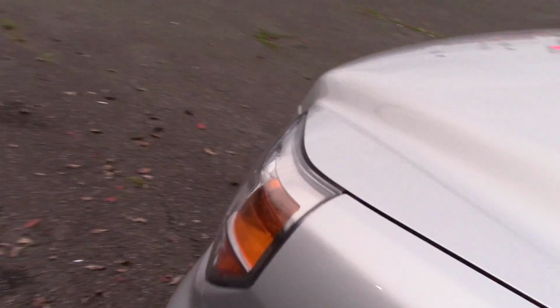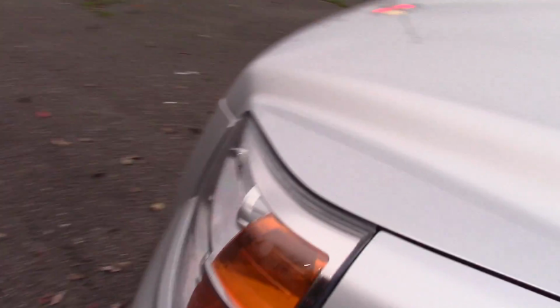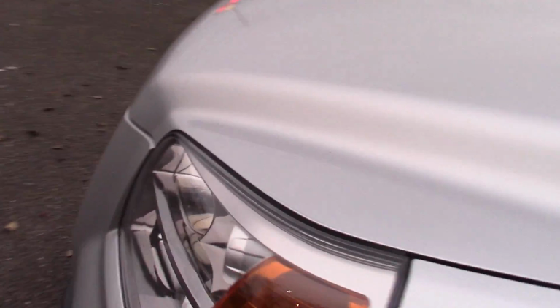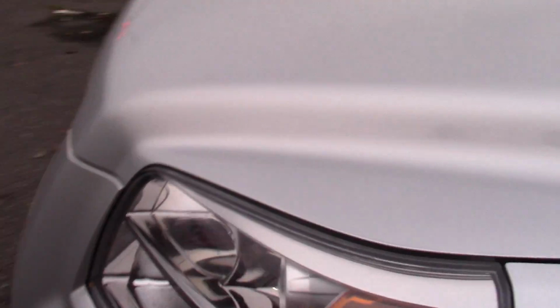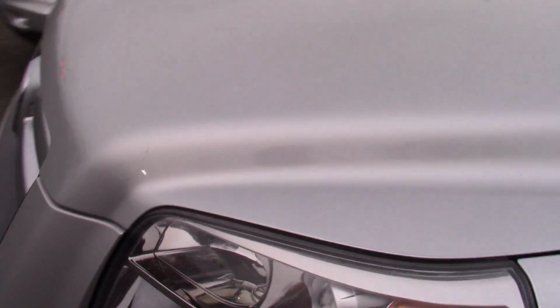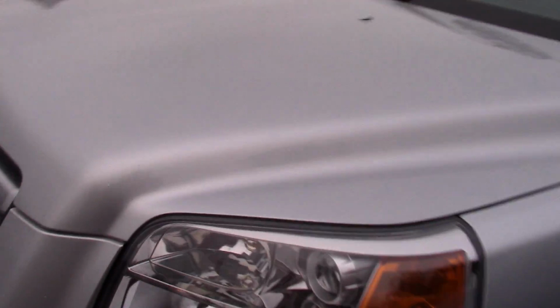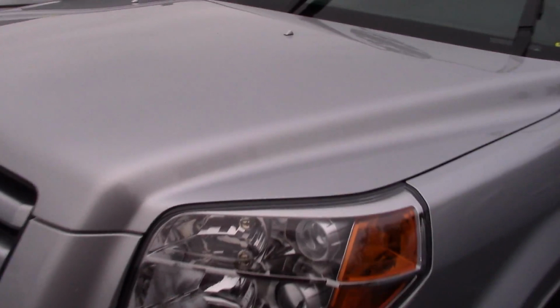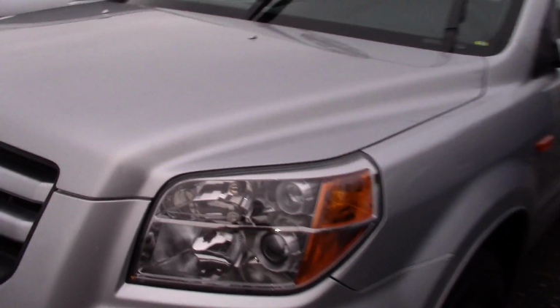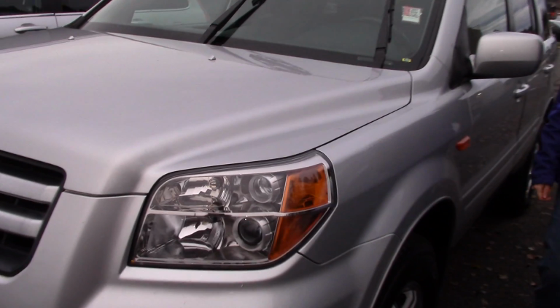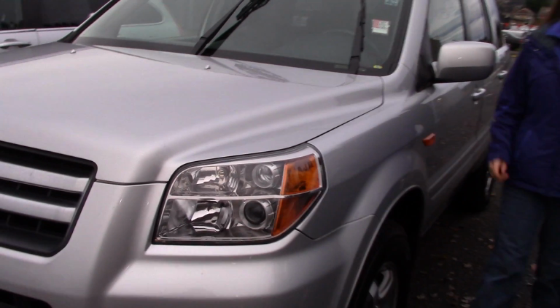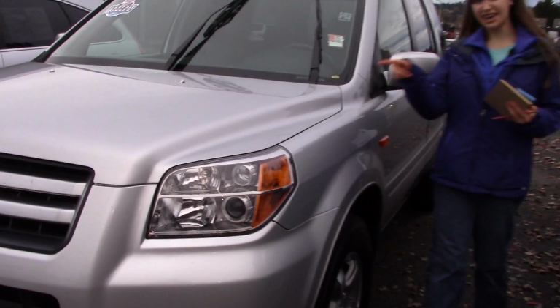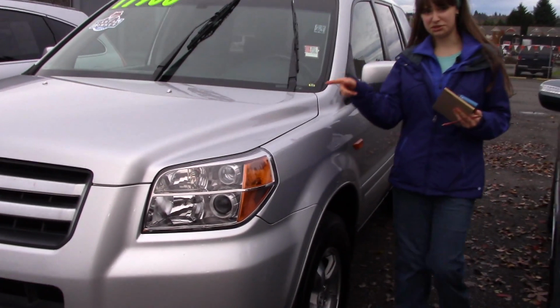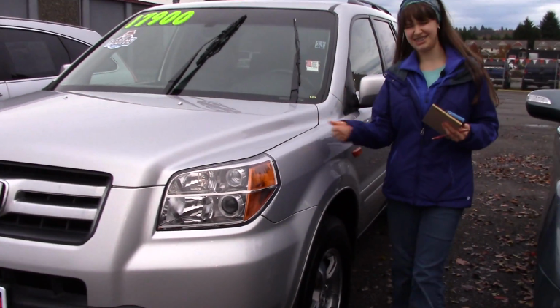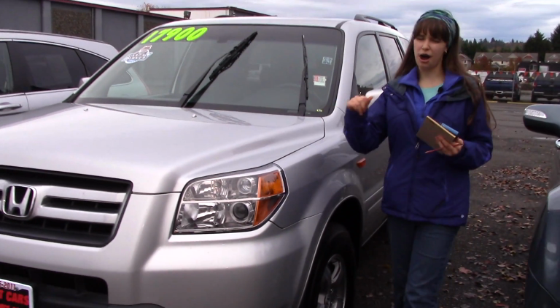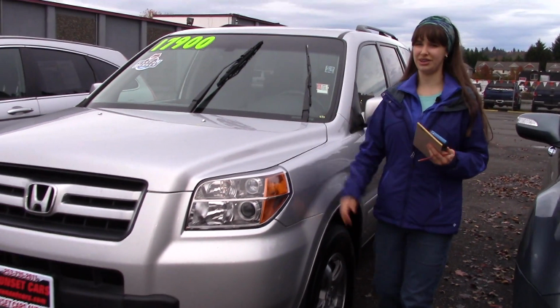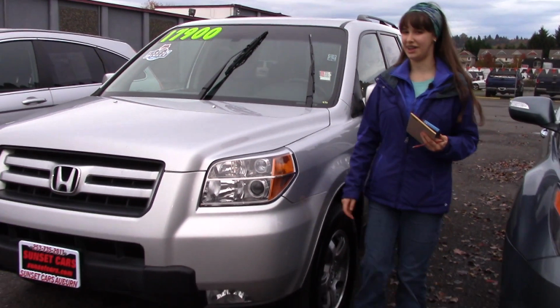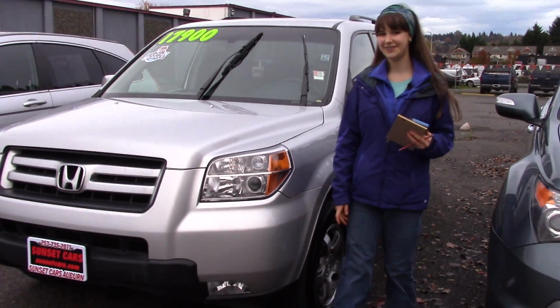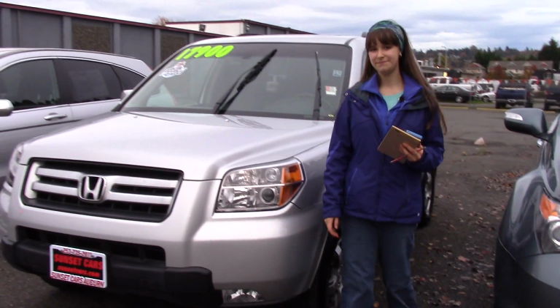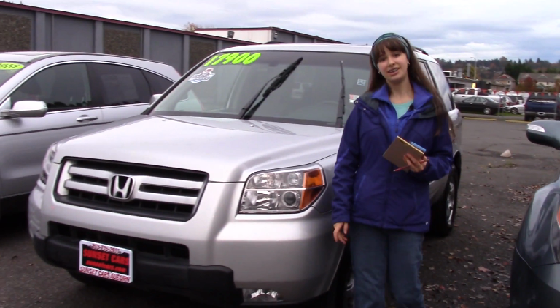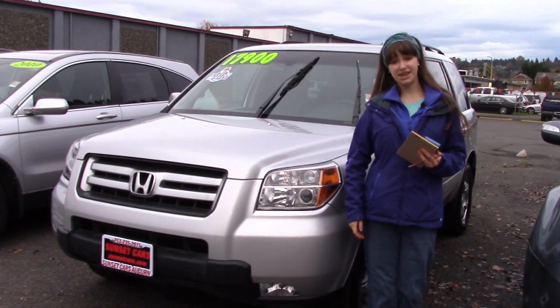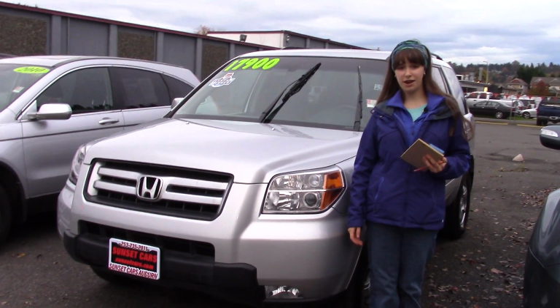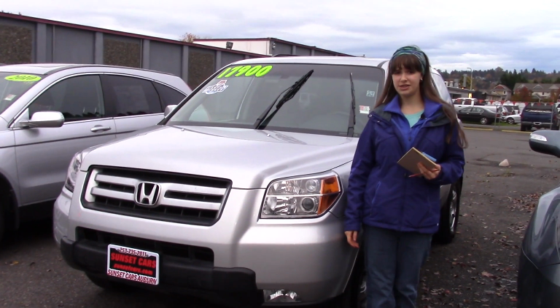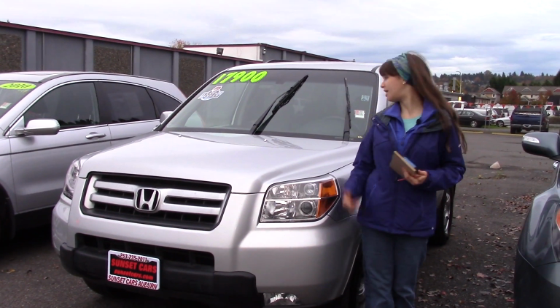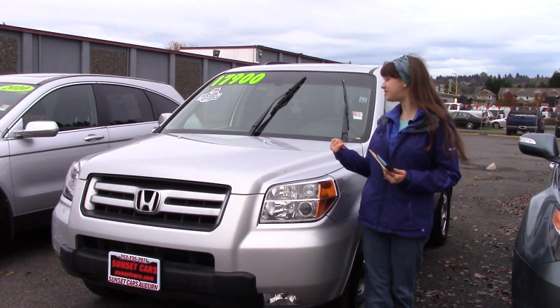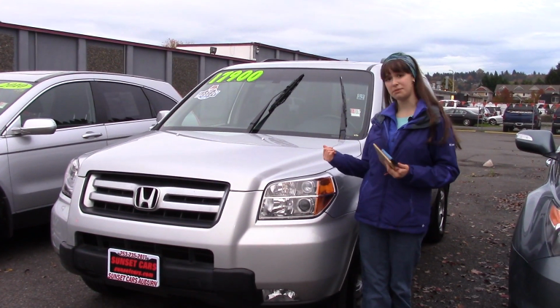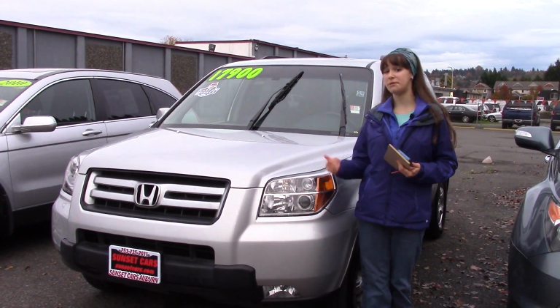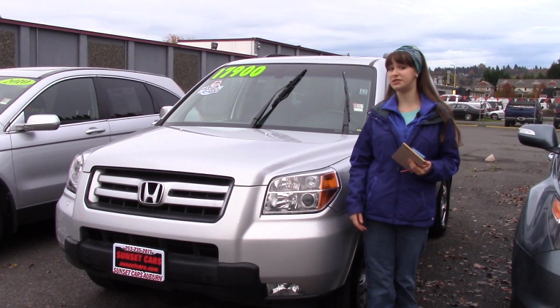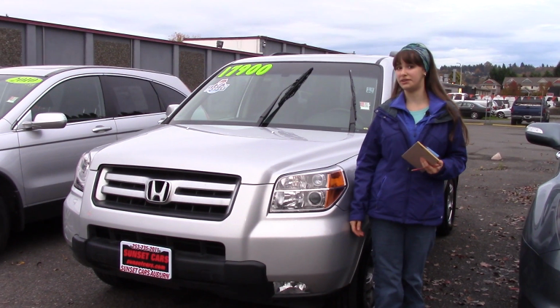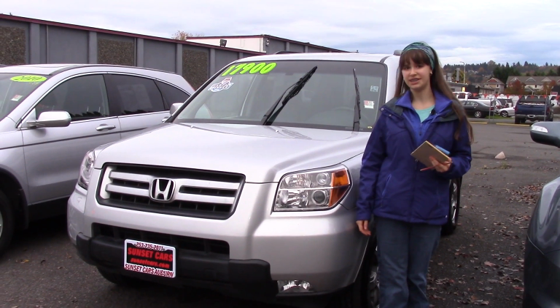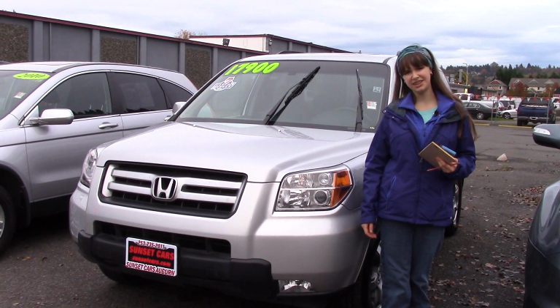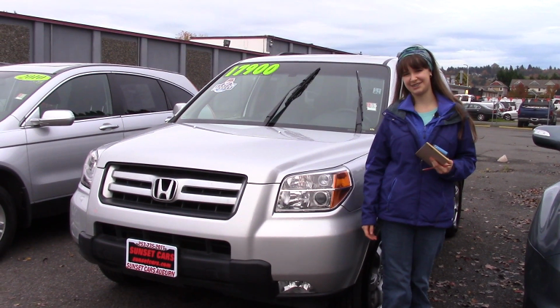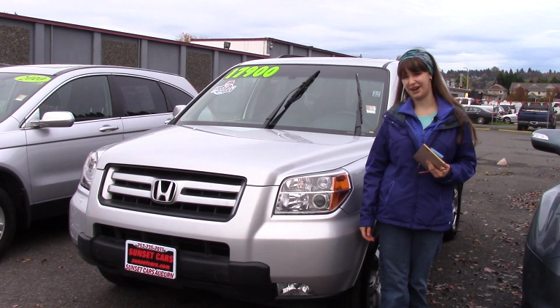The rear windows are tinted, so you can't see in, but you can see out really well. Come and take this car for a test drive and you'll see what I mean about the visibility. It's really nice to drive.